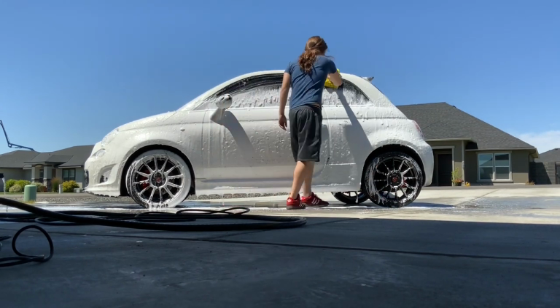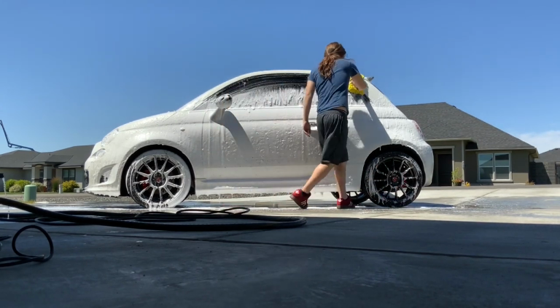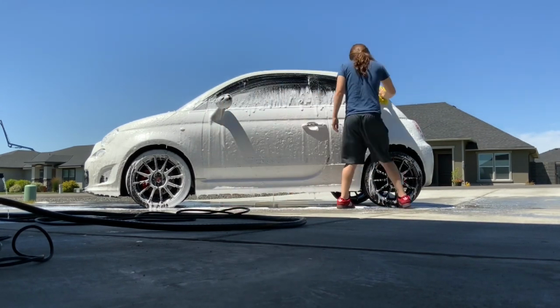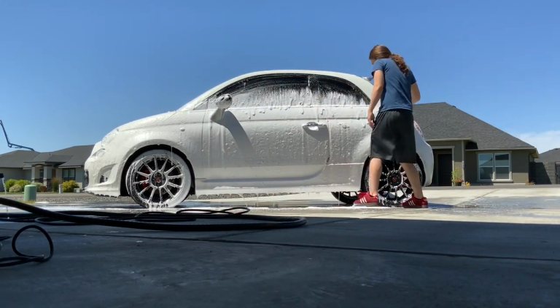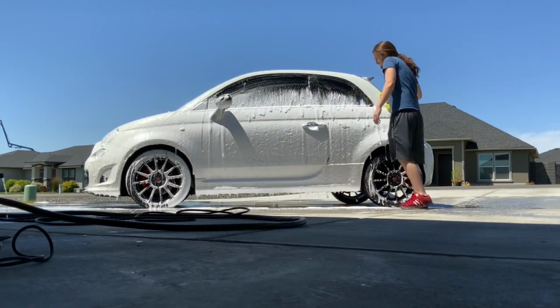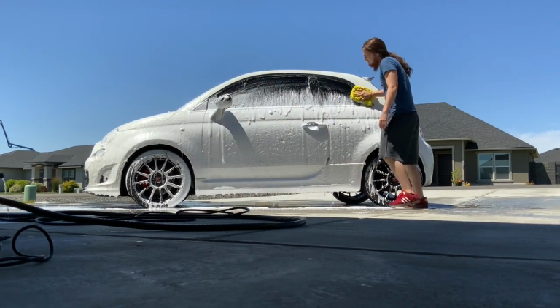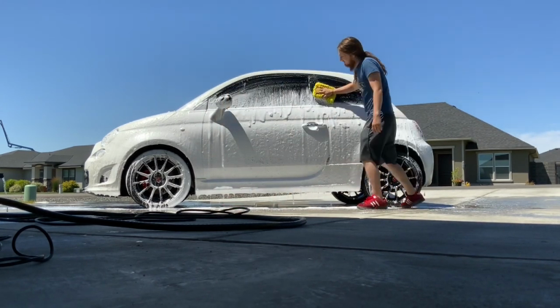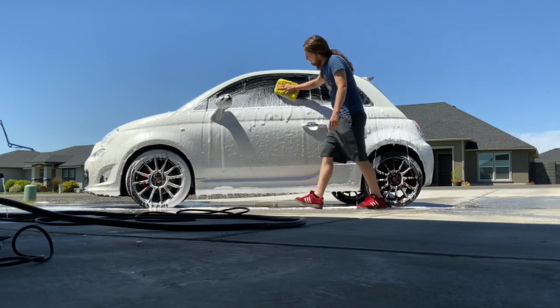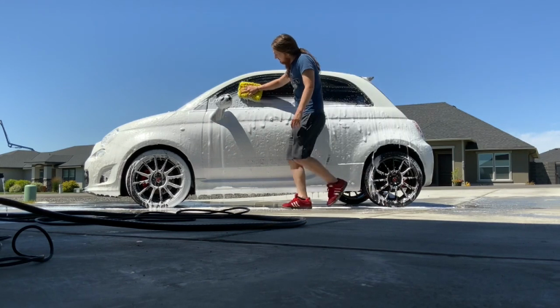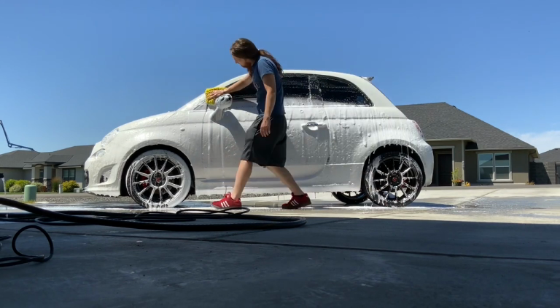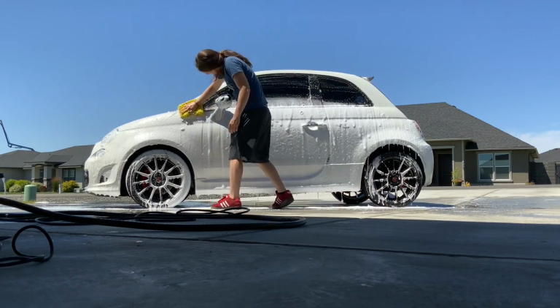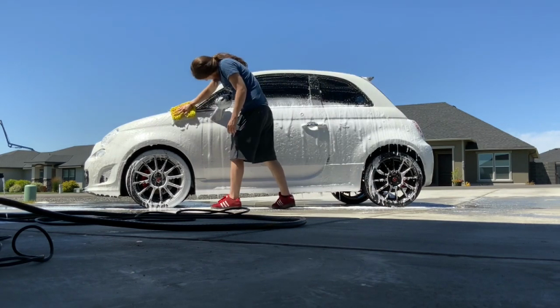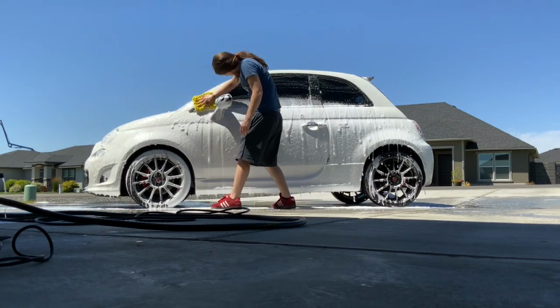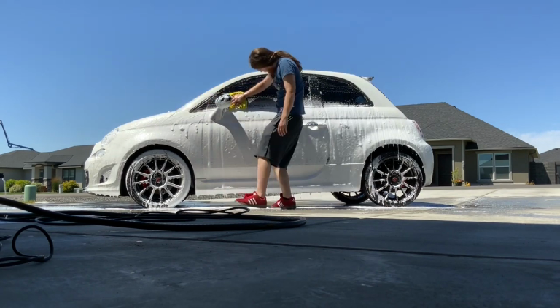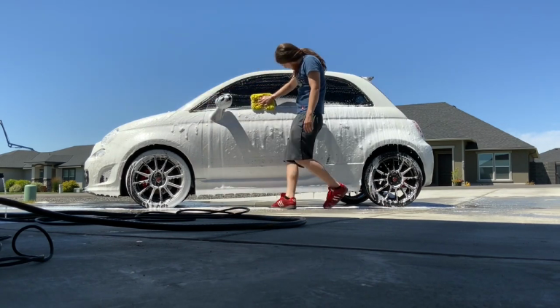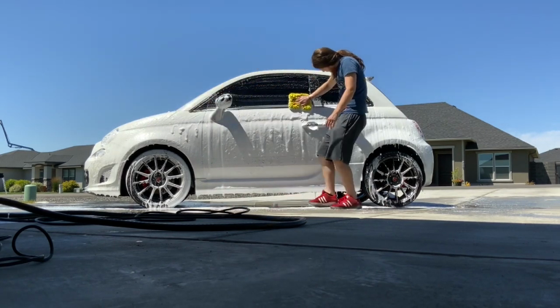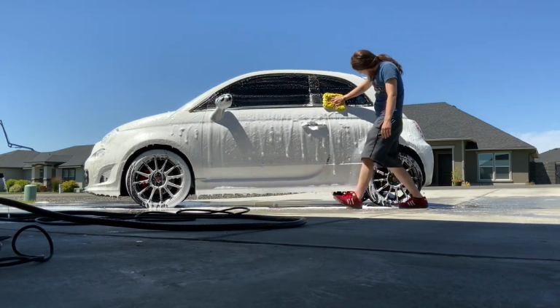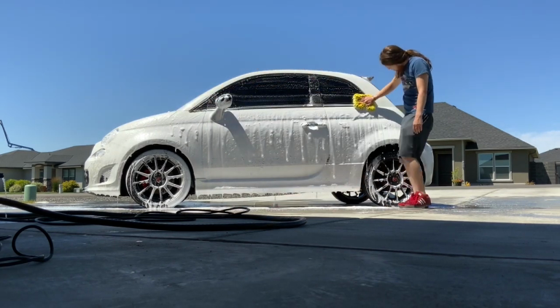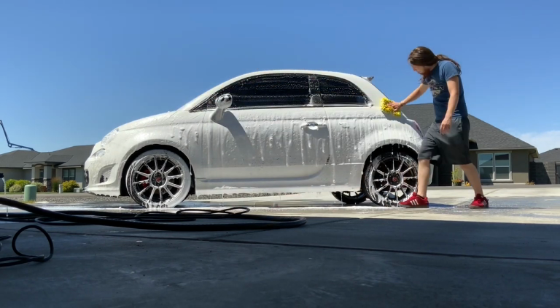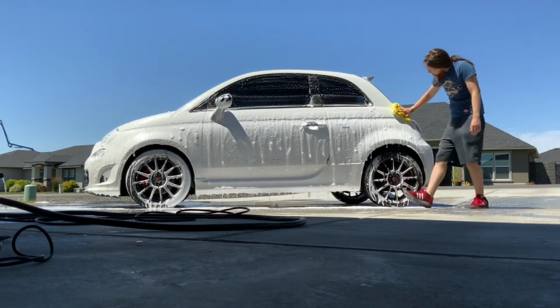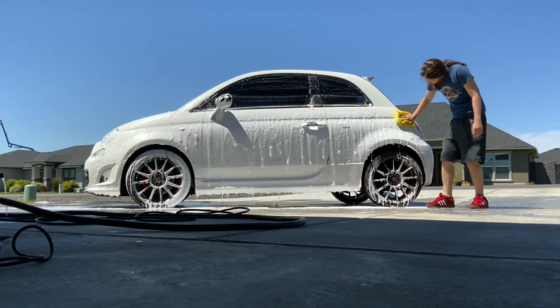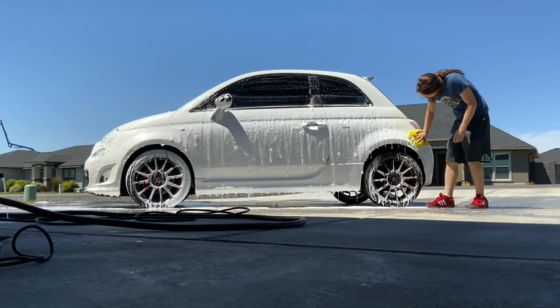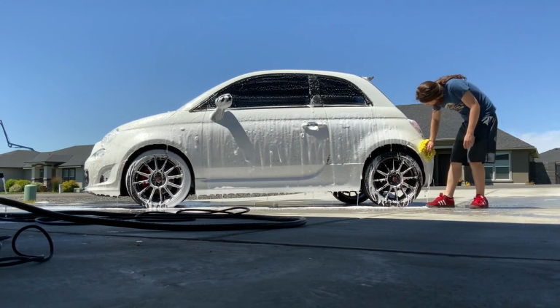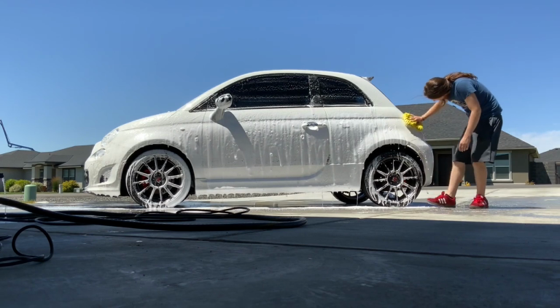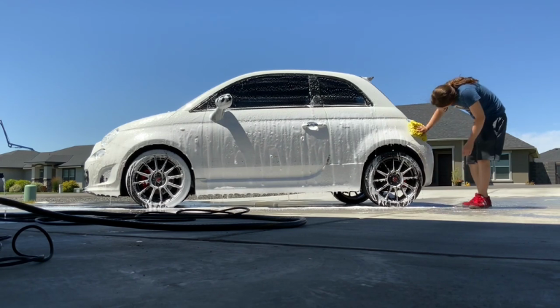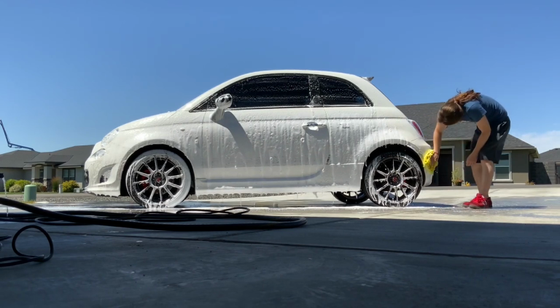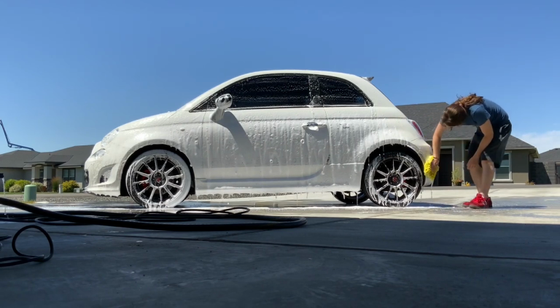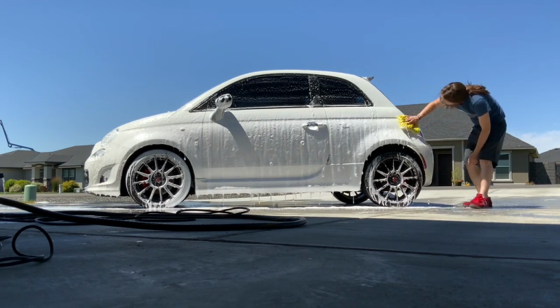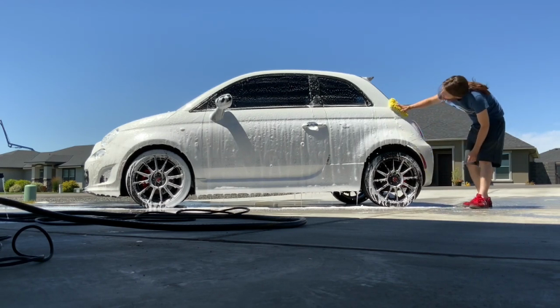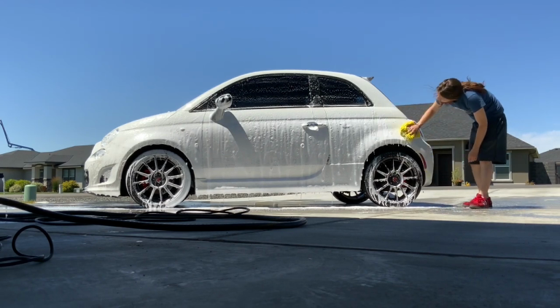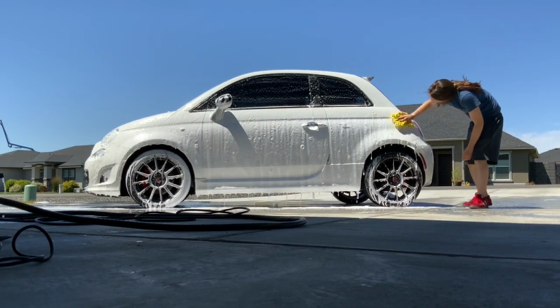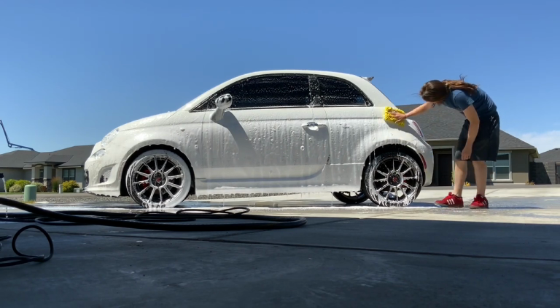I always start at the top of my car. Hopefully everything will drip down and kind of clean the car for me. And then I don't like to bring any of the bottom dirt back up to the top as often.